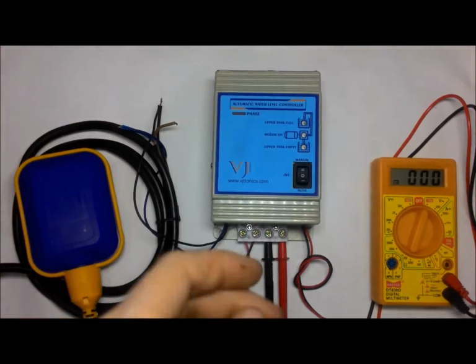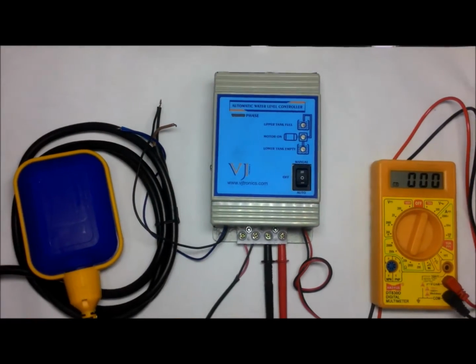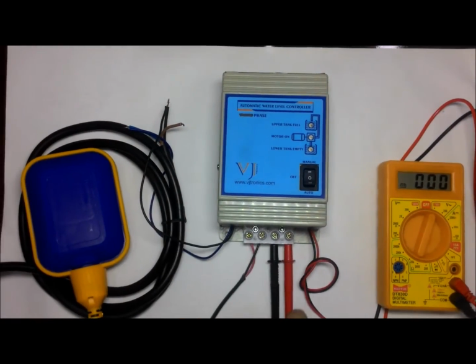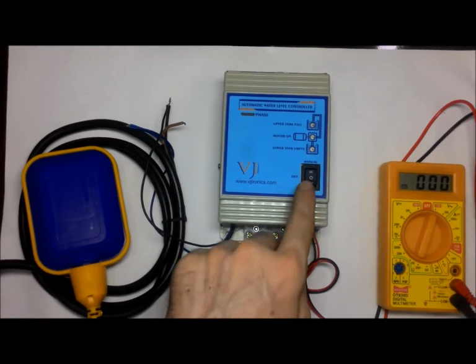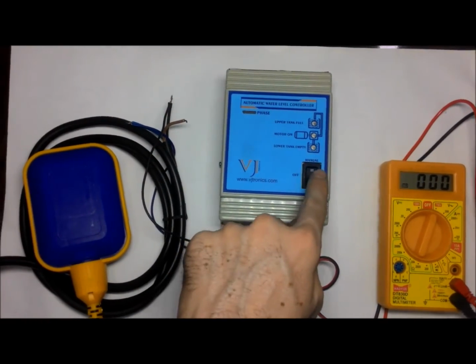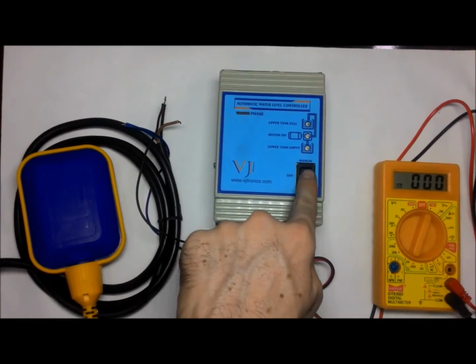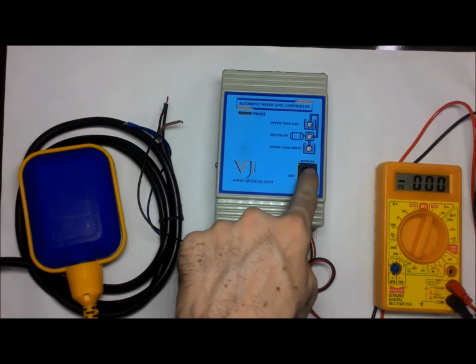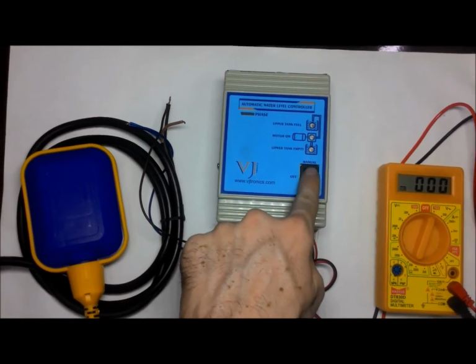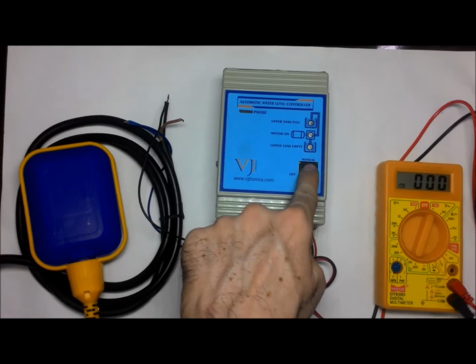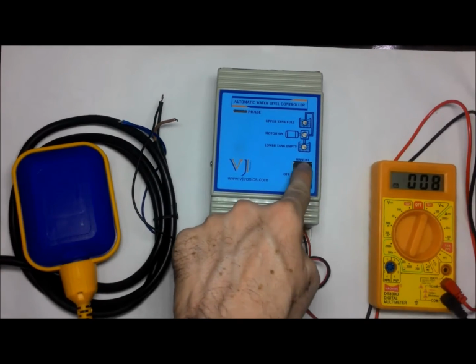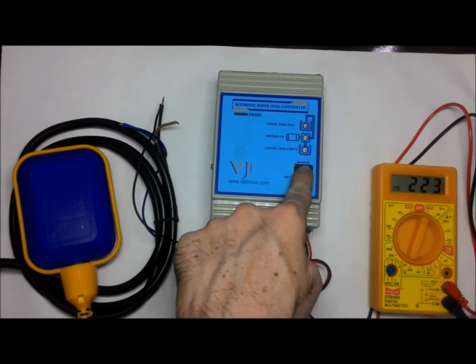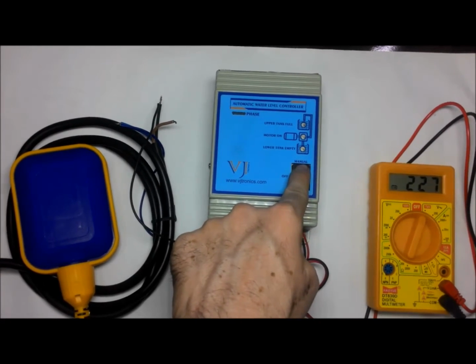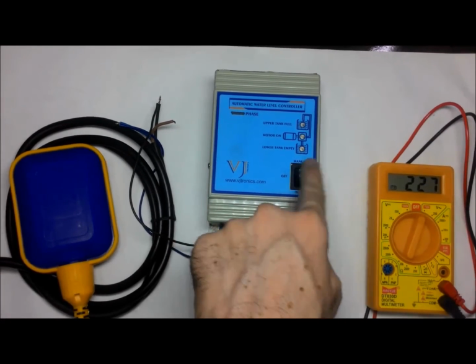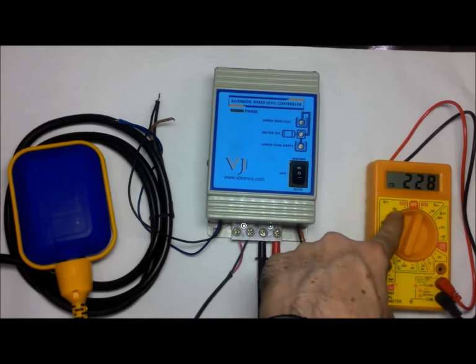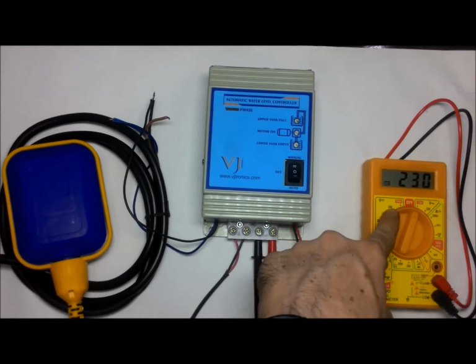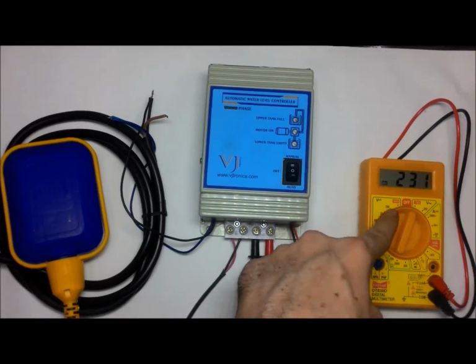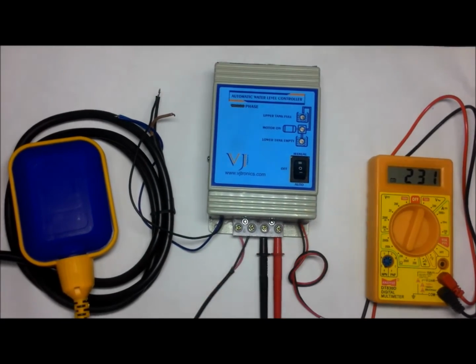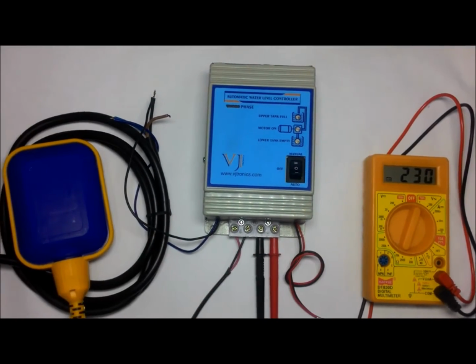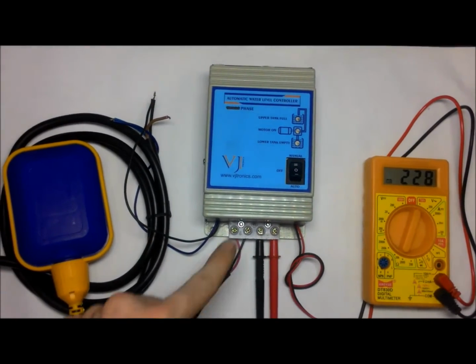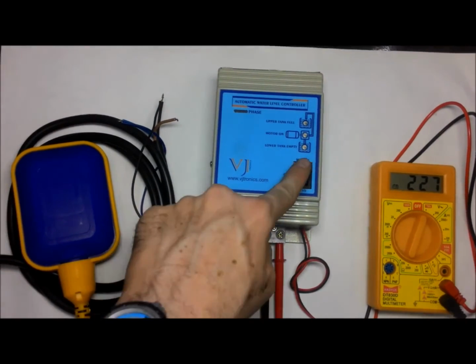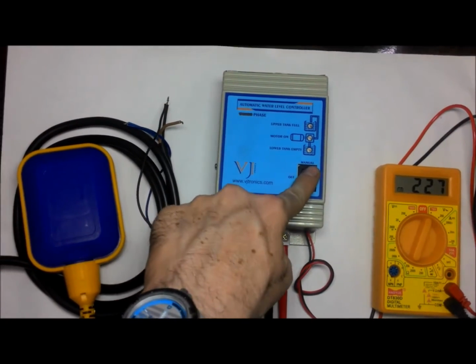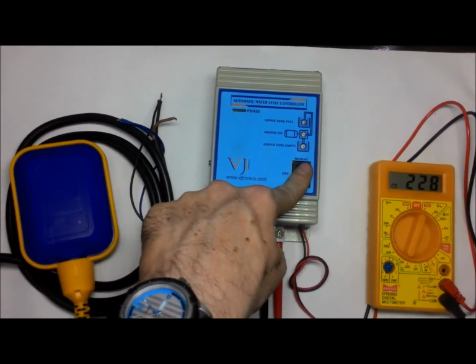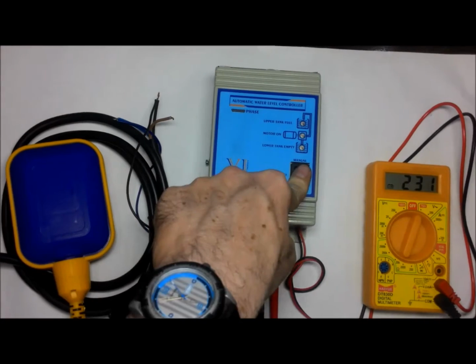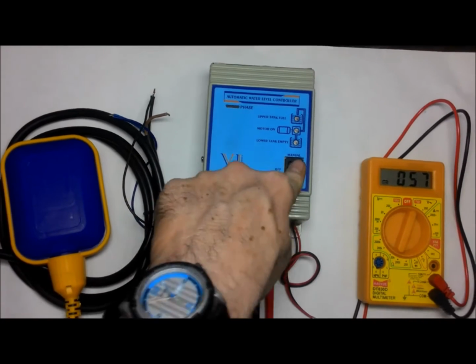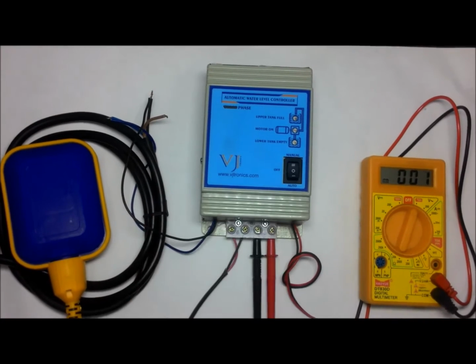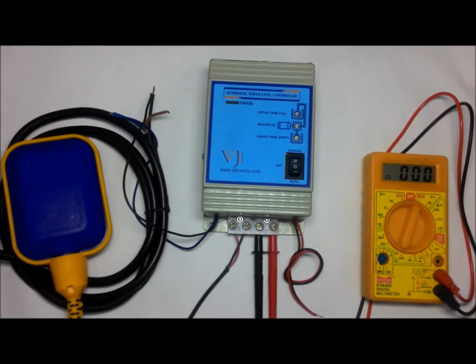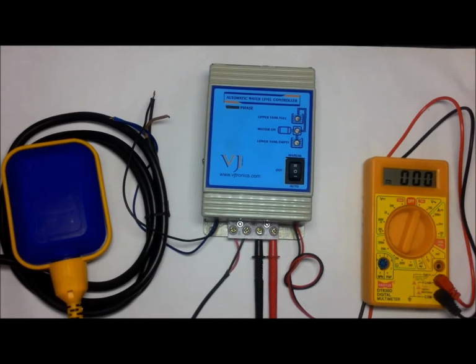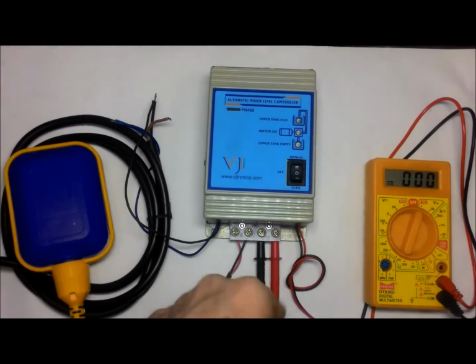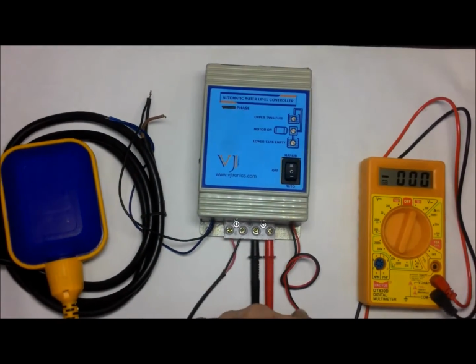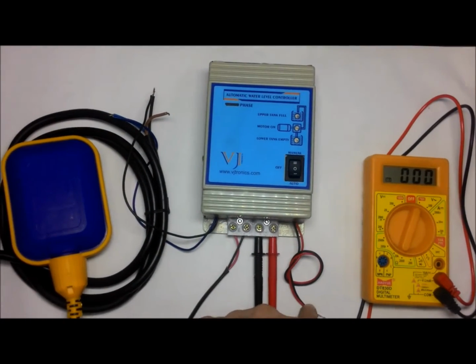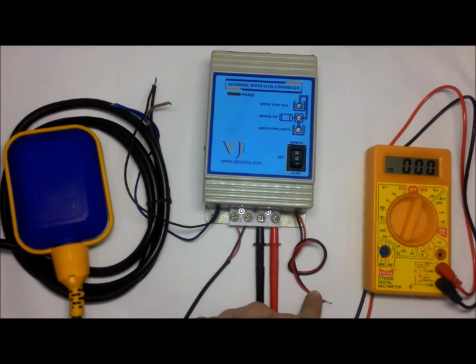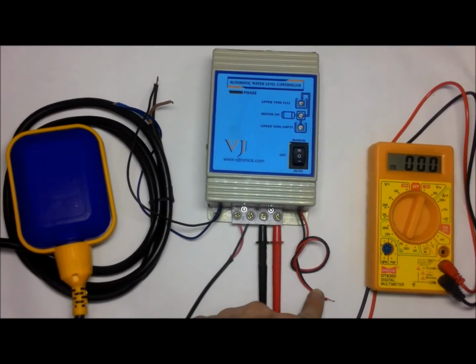I pressed the mode selection switch for manual mode operation. You can see AC voltage in the DMM instead of a water pump. I turned the motor off. I shorted the wires of the lower tank input.